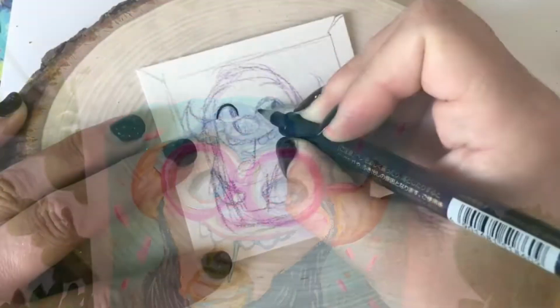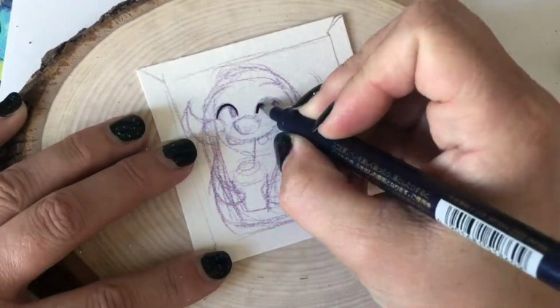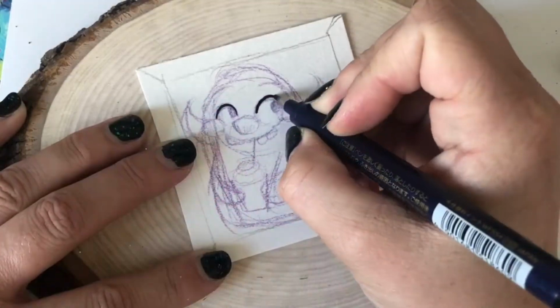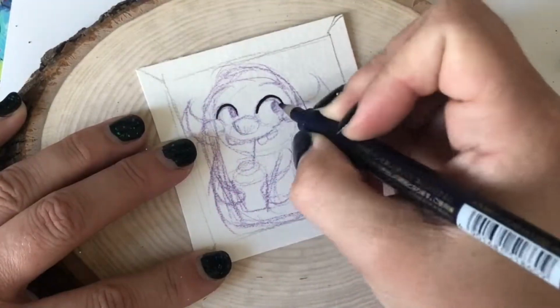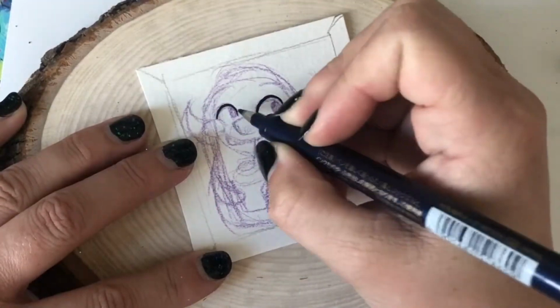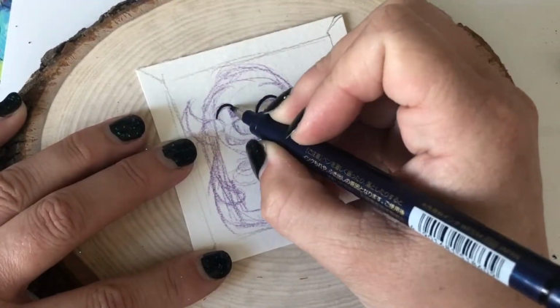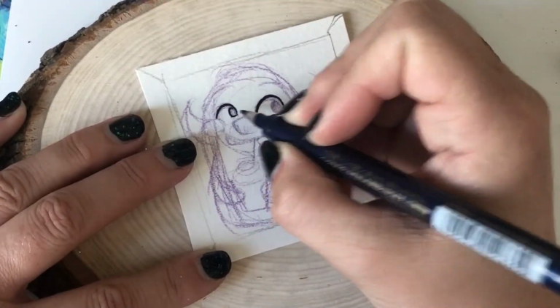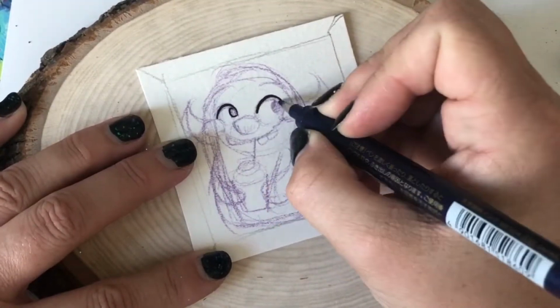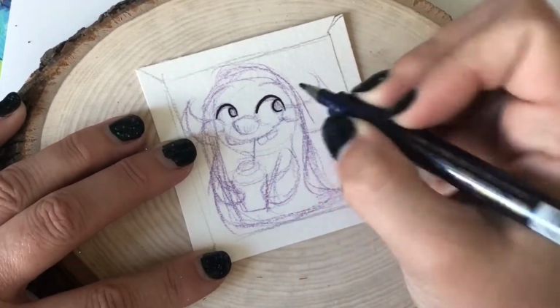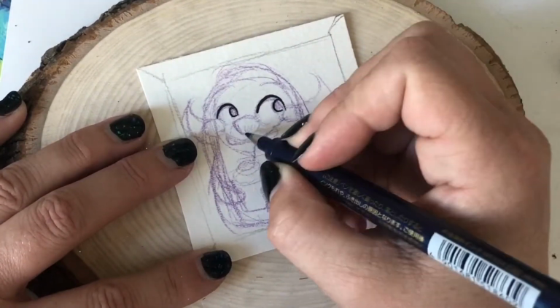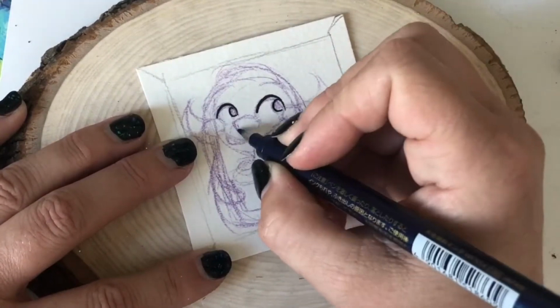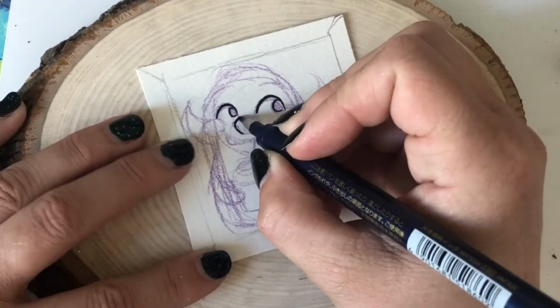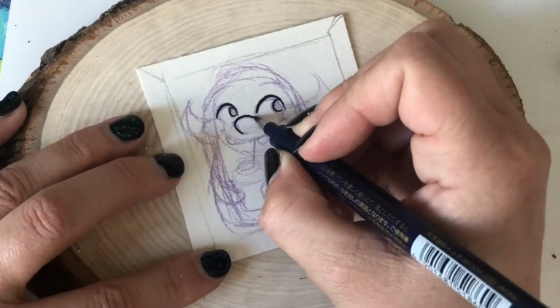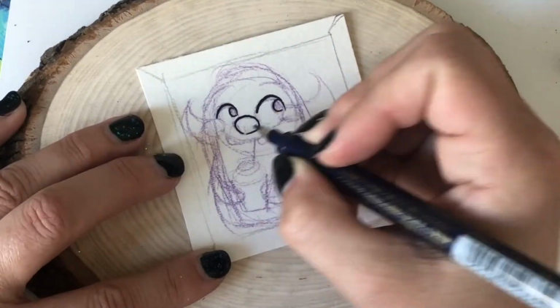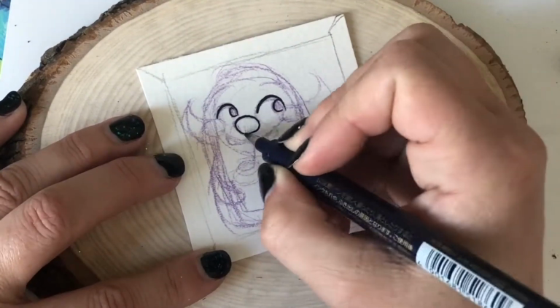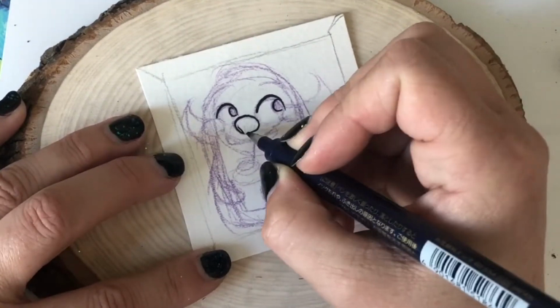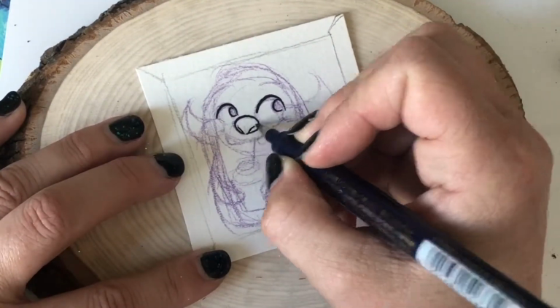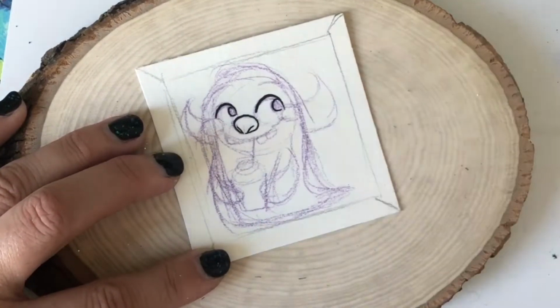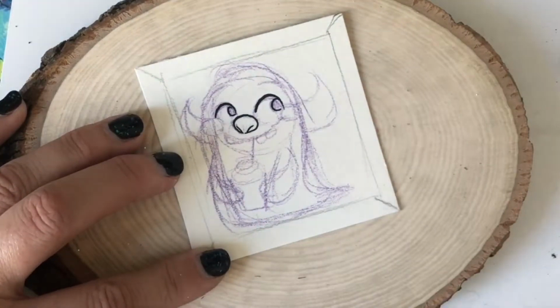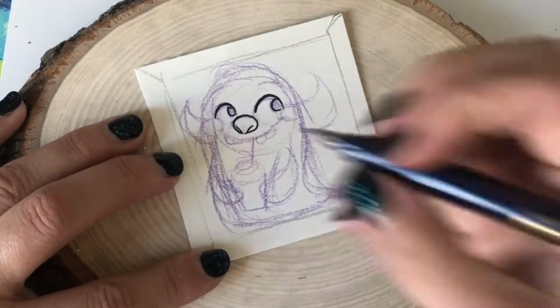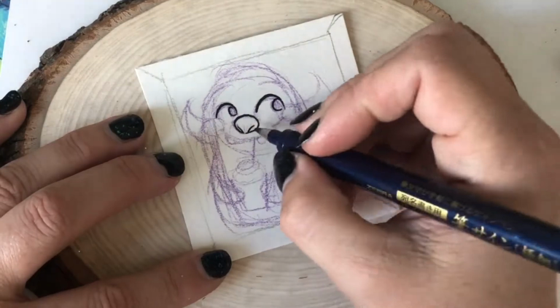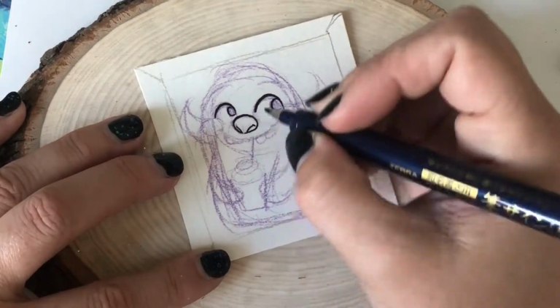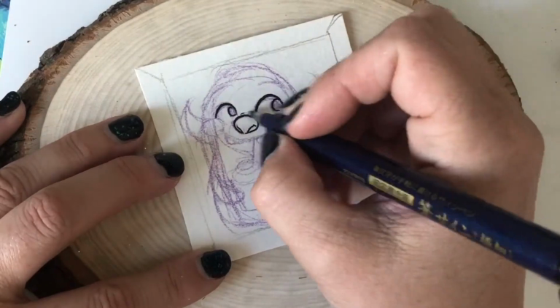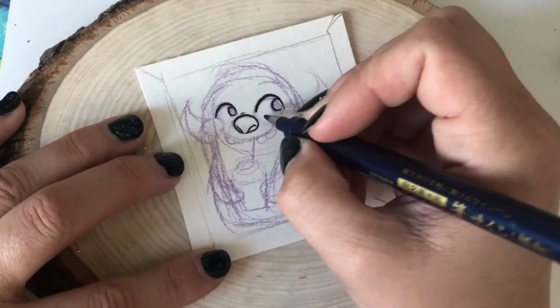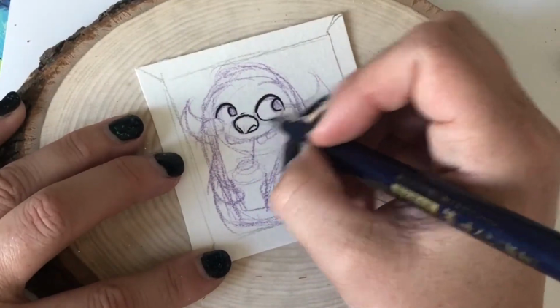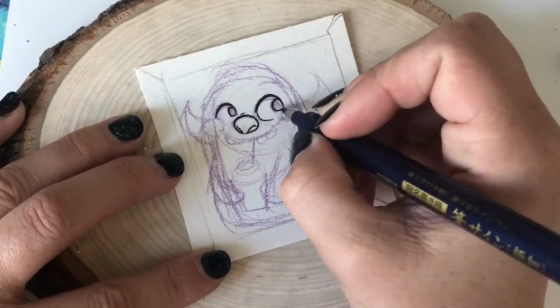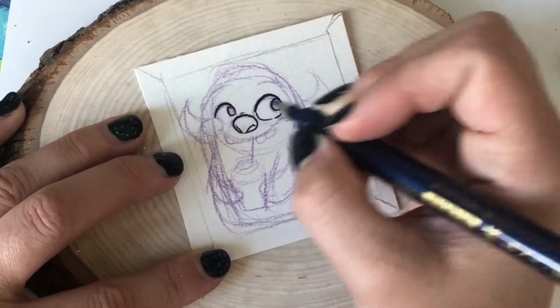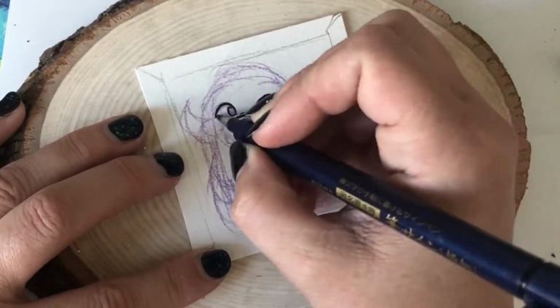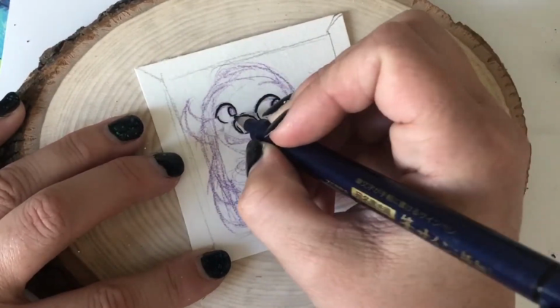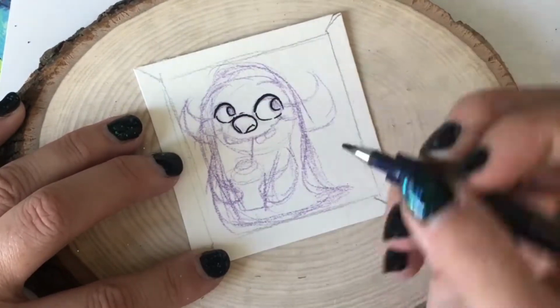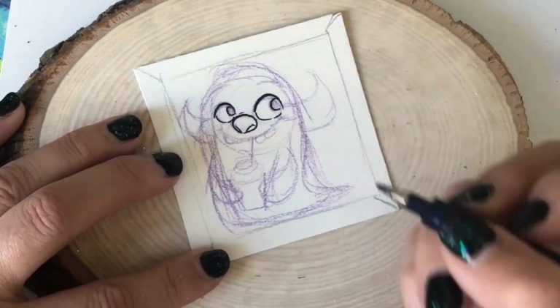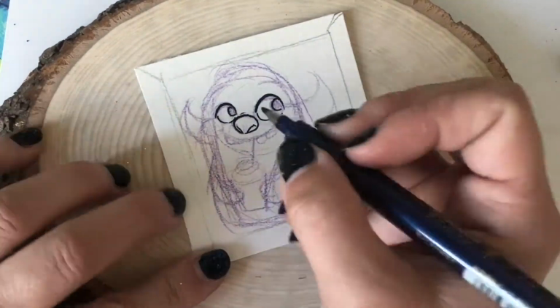To begin my sketch I use a colored pencil or just a regular pencil and lightly draw my character. Then I go back with a waterproof pen.